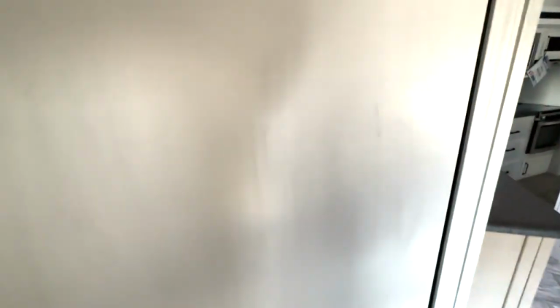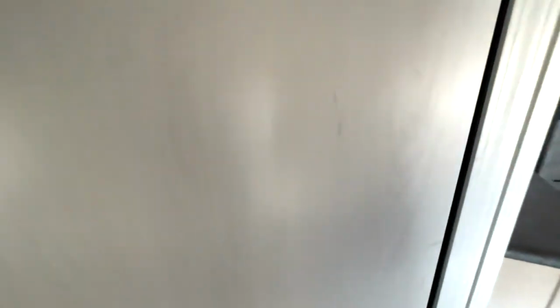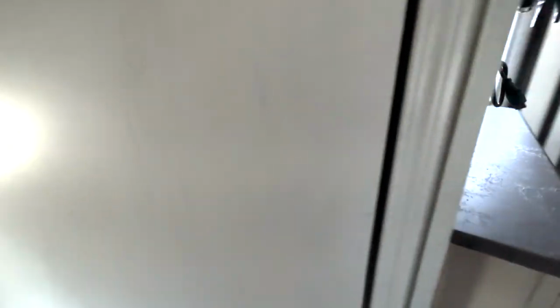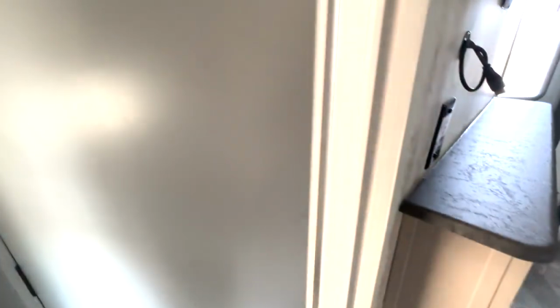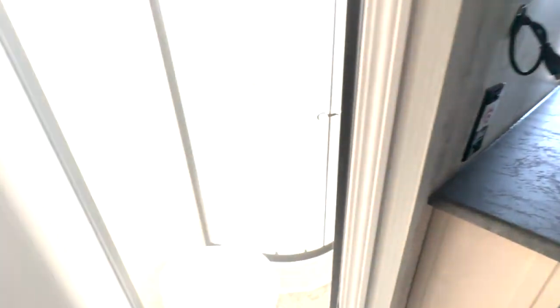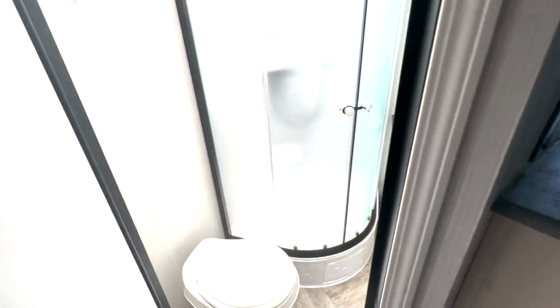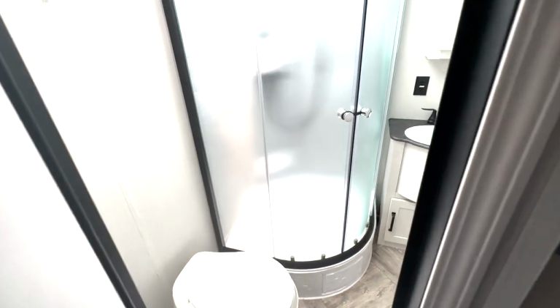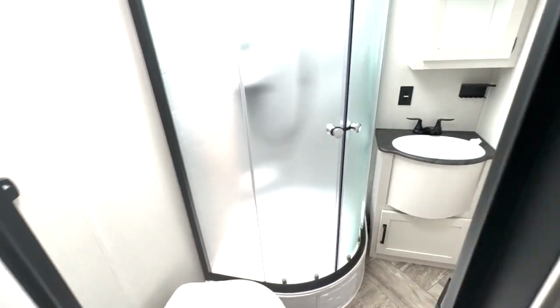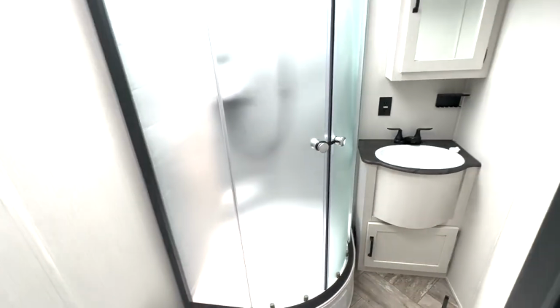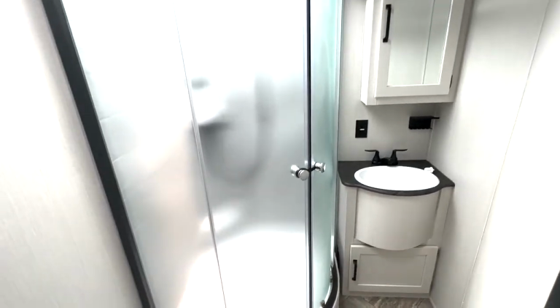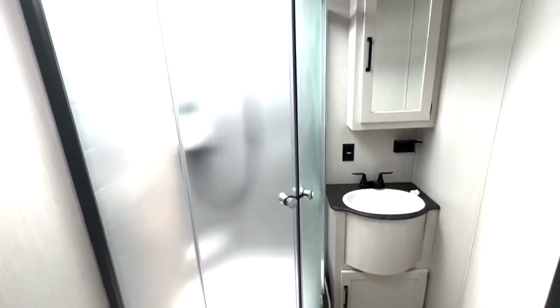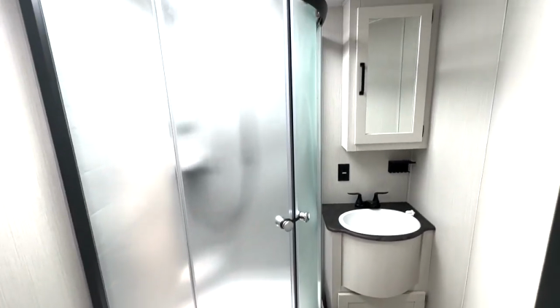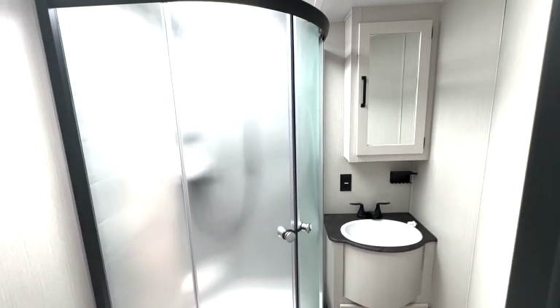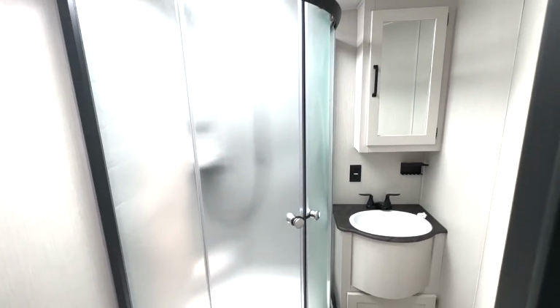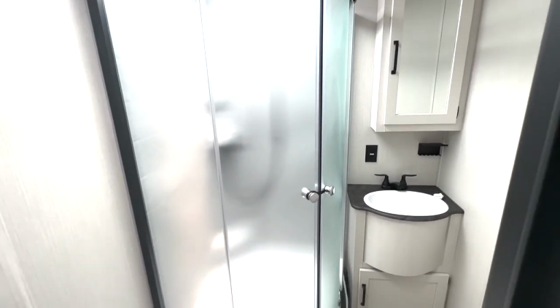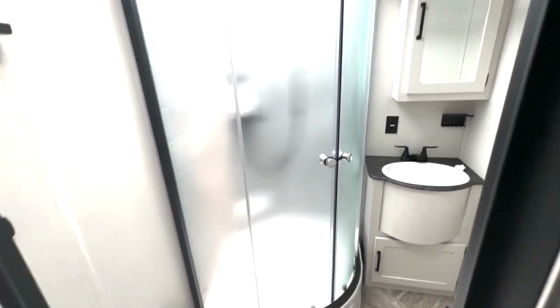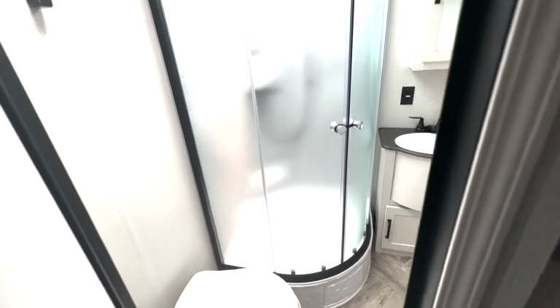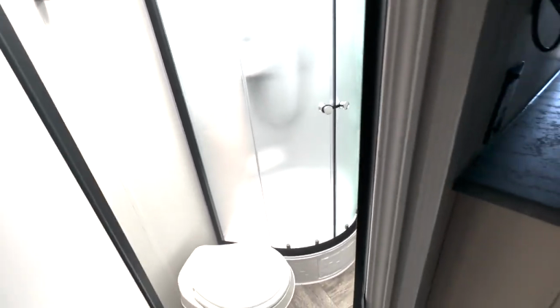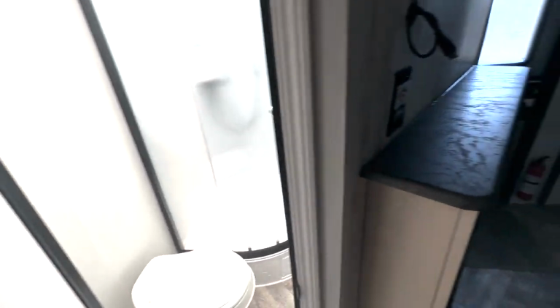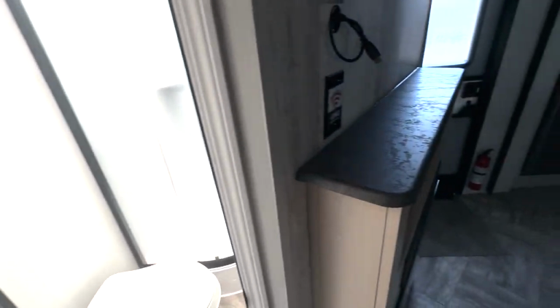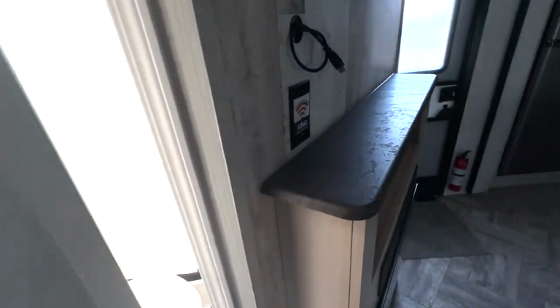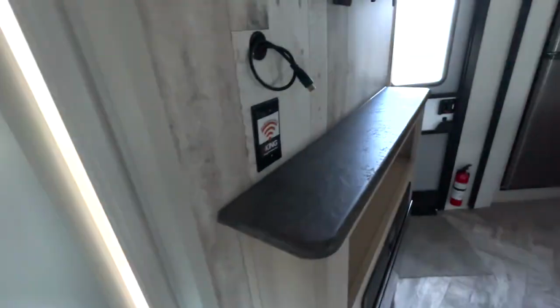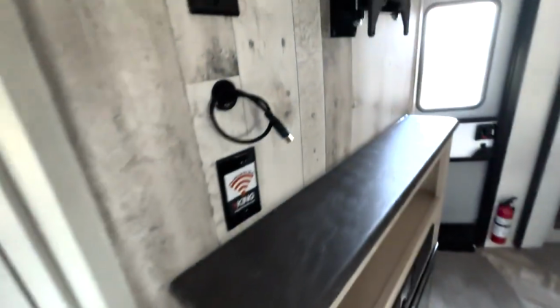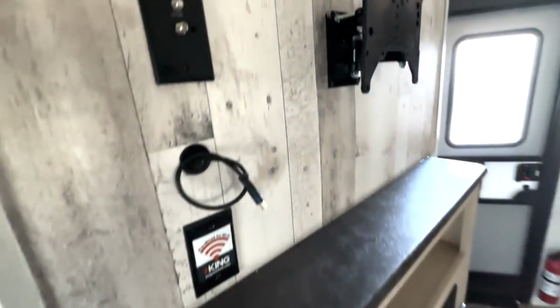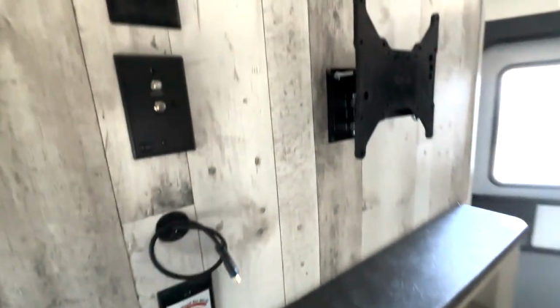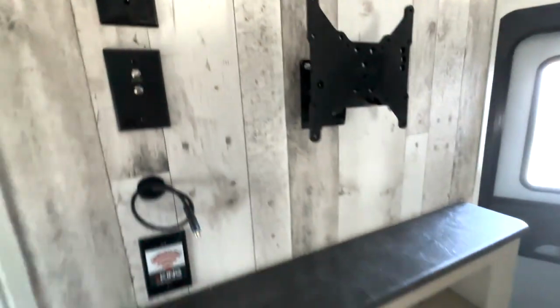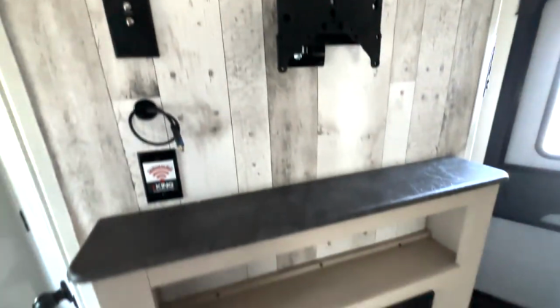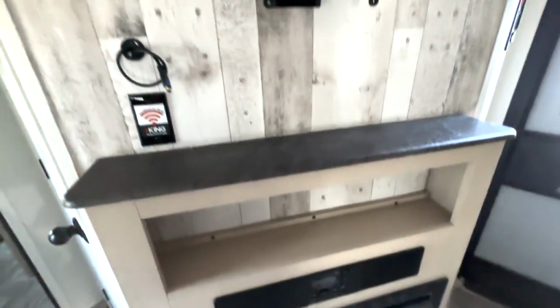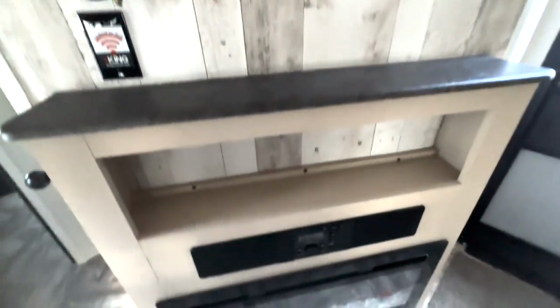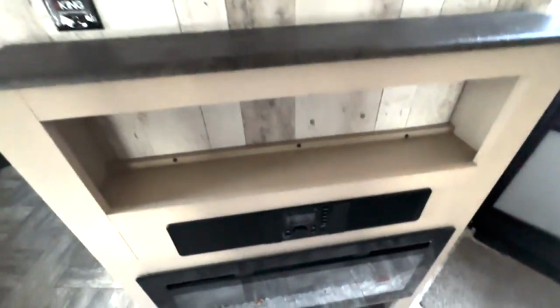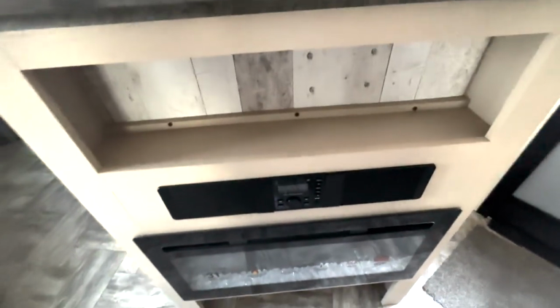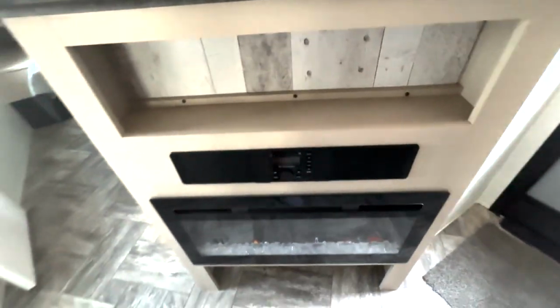Easy access into your first bathroom — you have the radius shower in here, your medicine cabinet and your sink. In the entertainment section you have a place for an added TV right up top and your radio control down below.